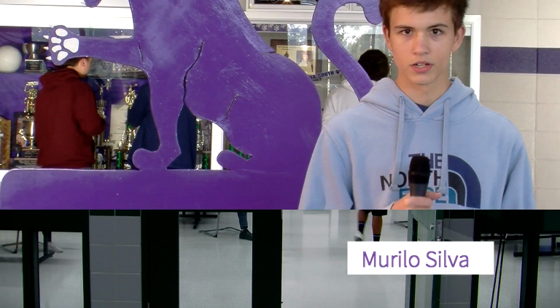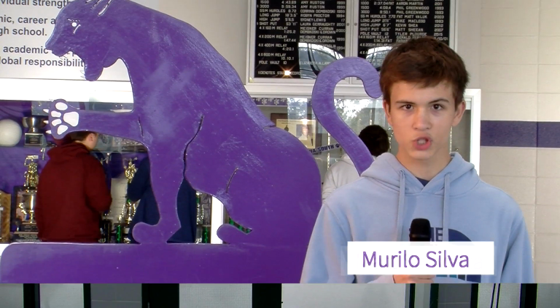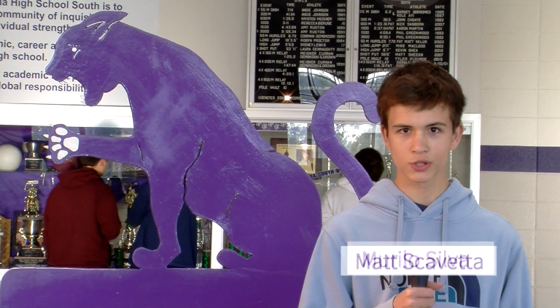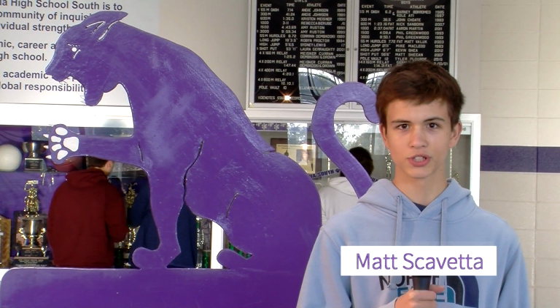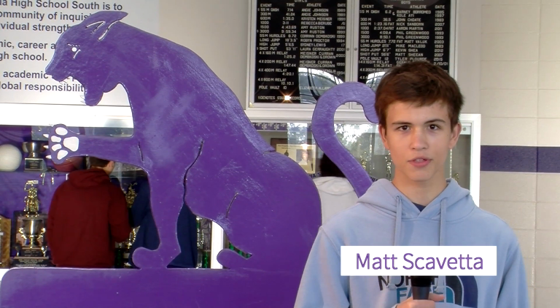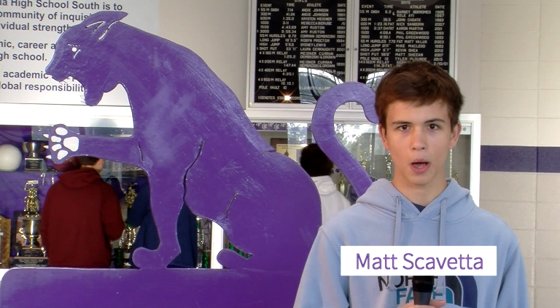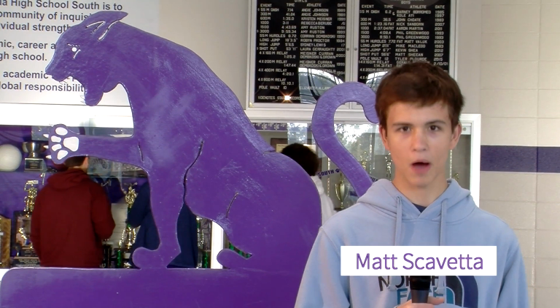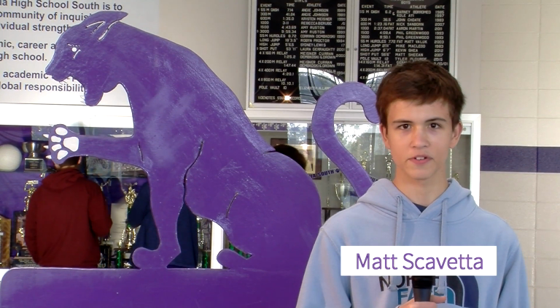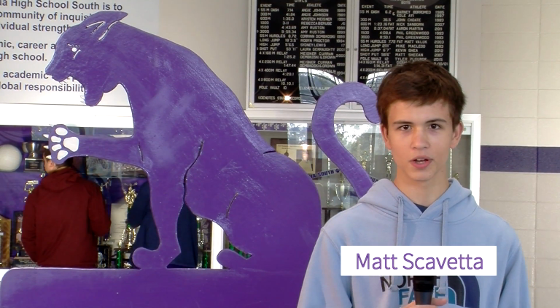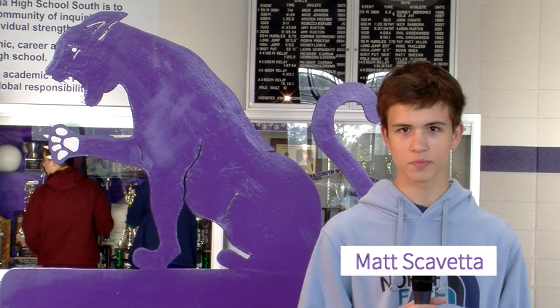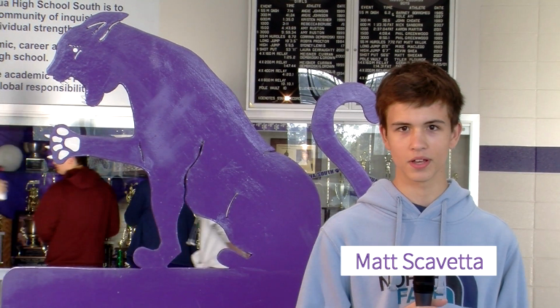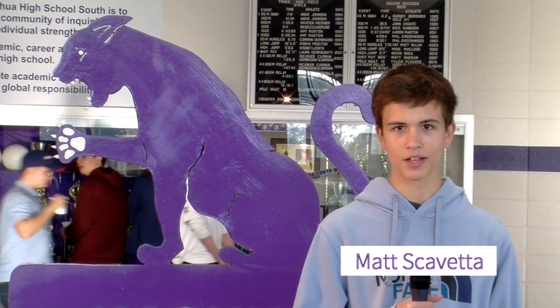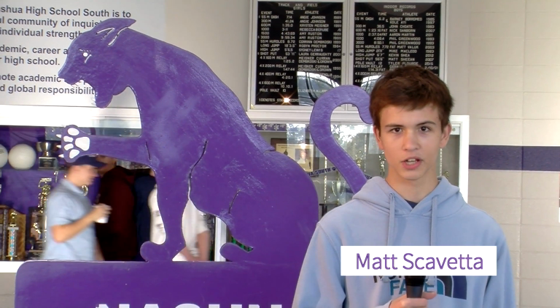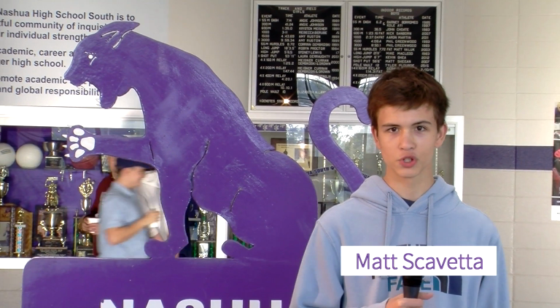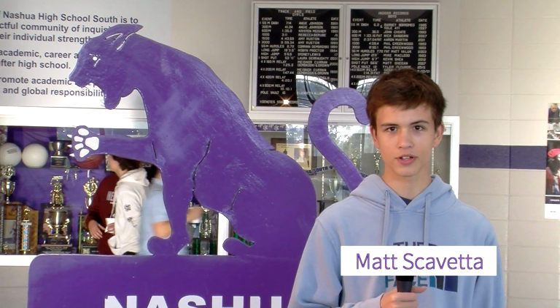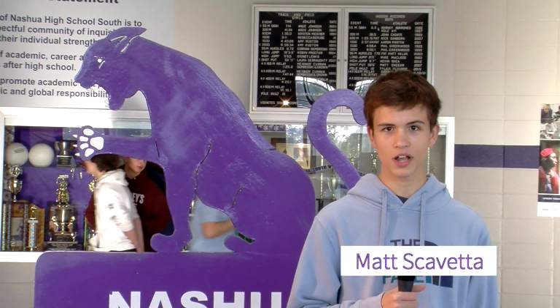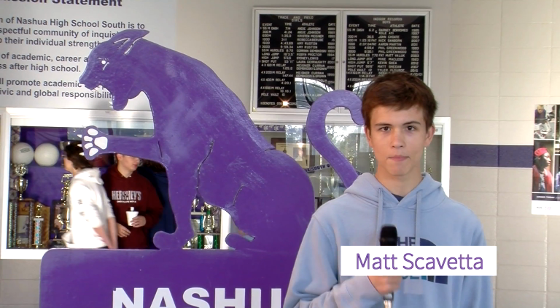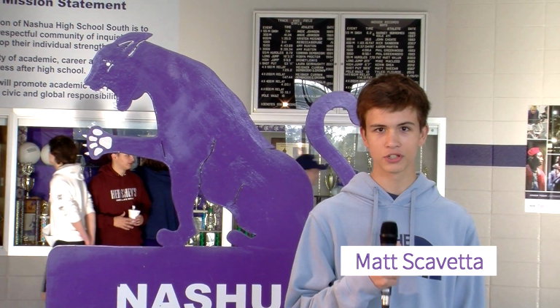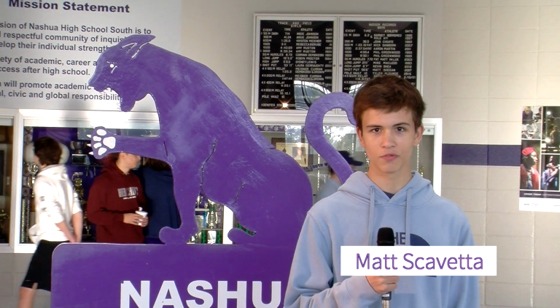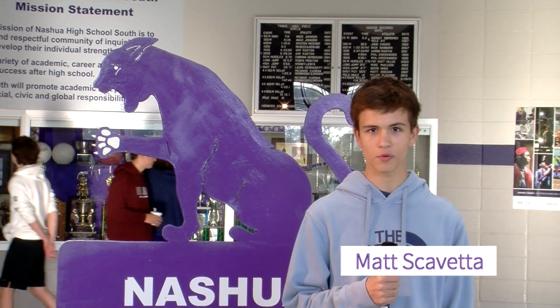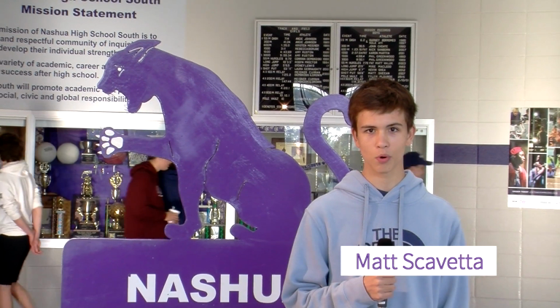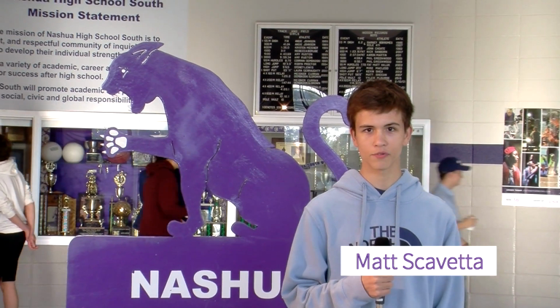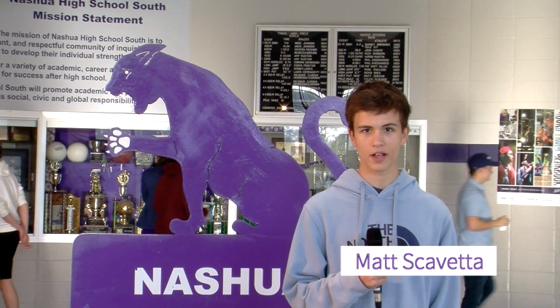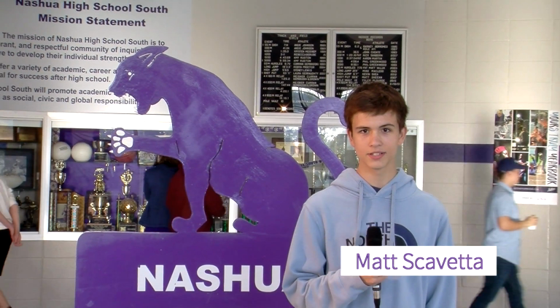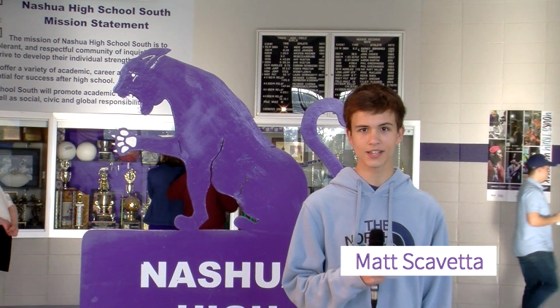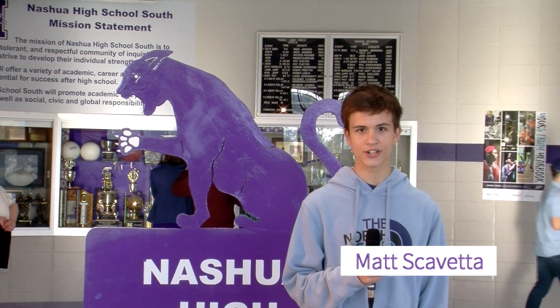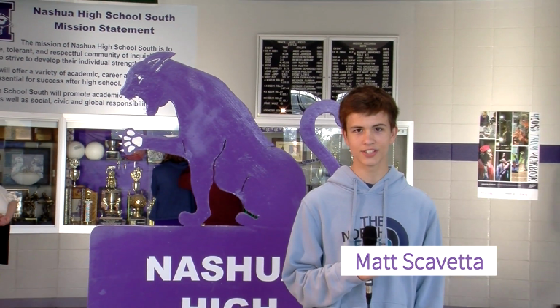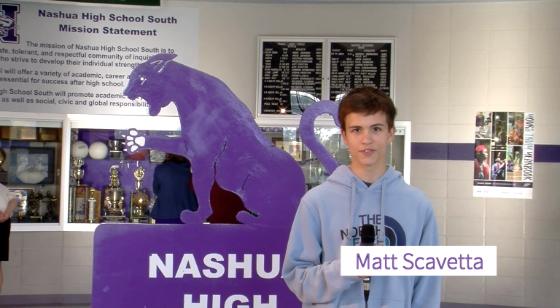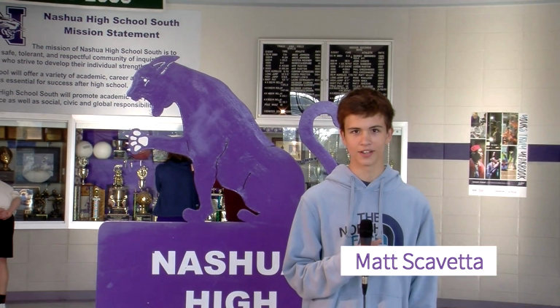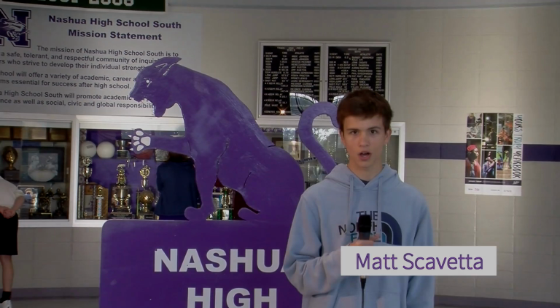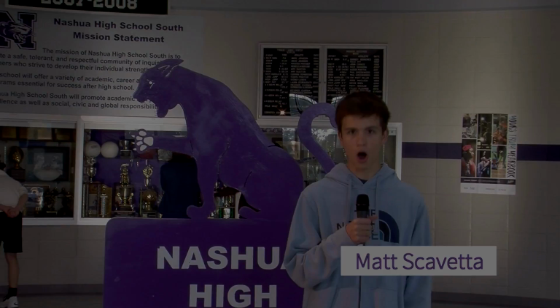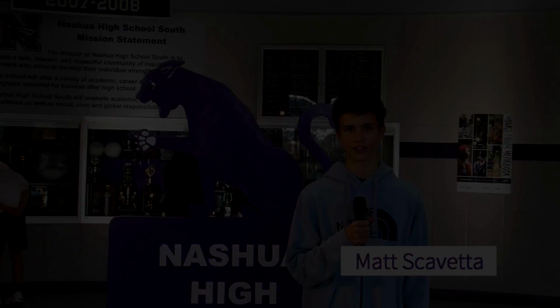Nashville High School South — a perfect place to be. Thank you for joining us today. I'm Matthew Scovetta reporting for NTC-HGTV.